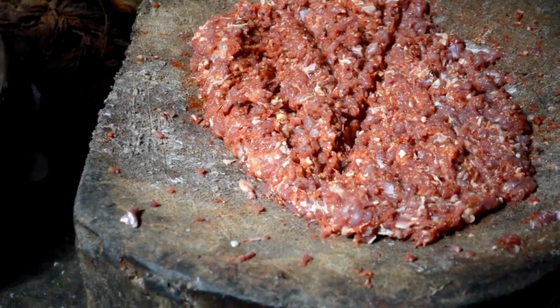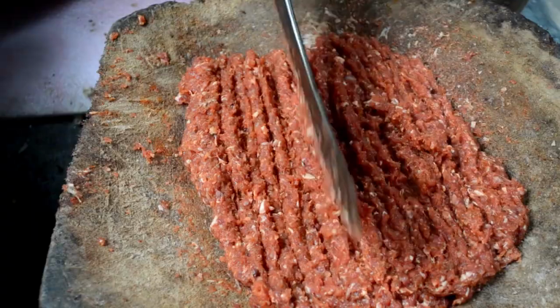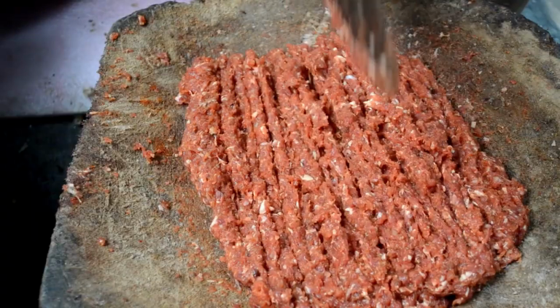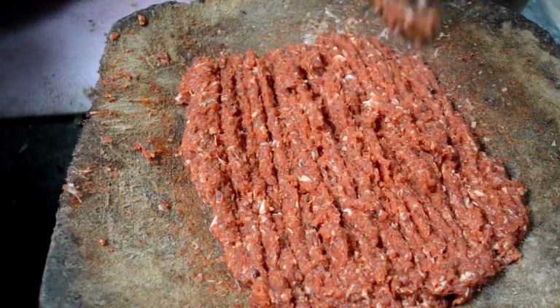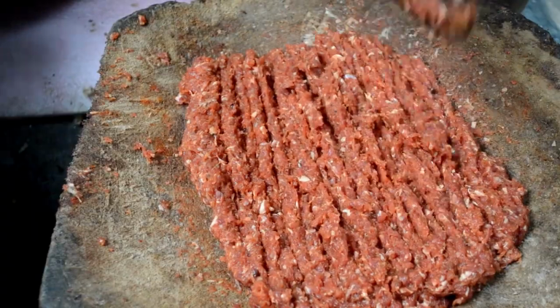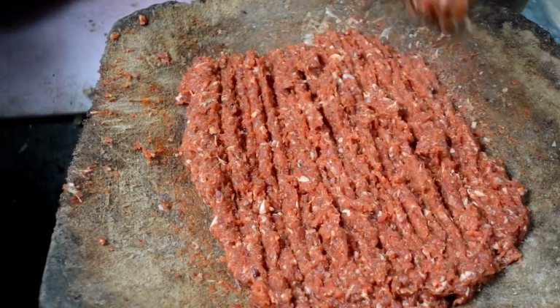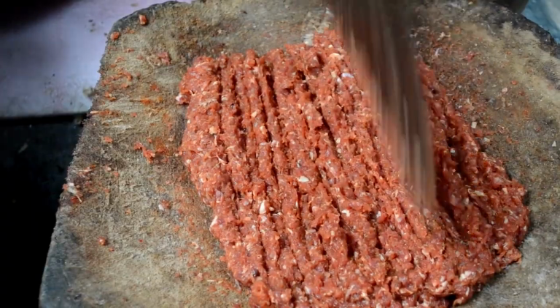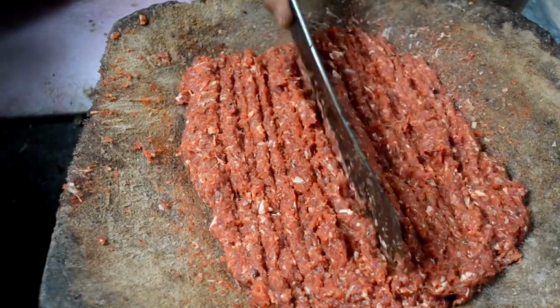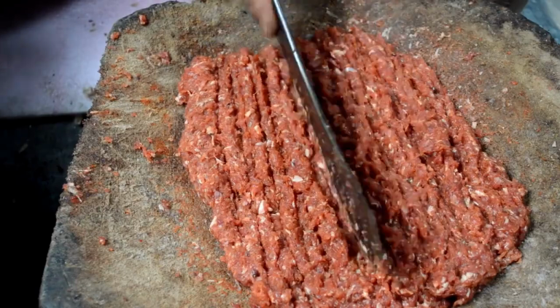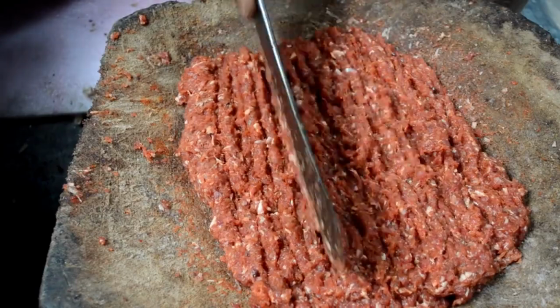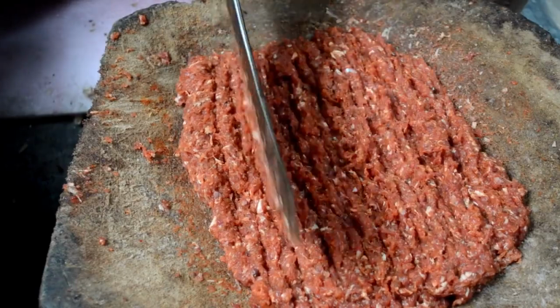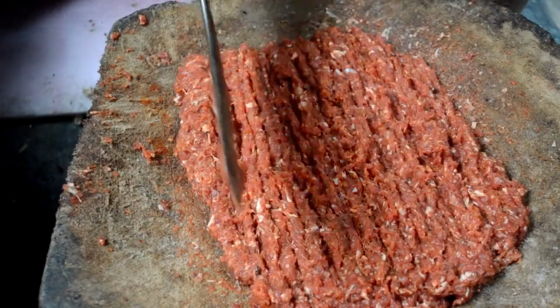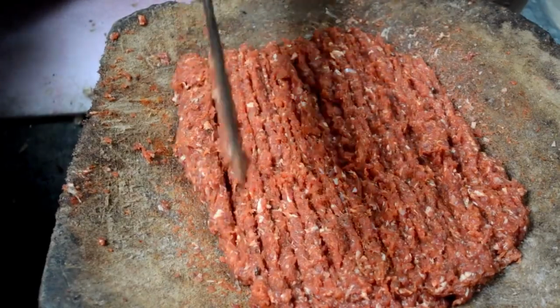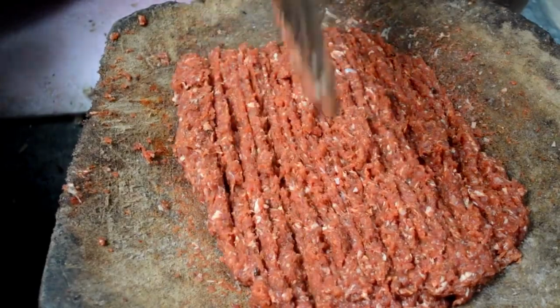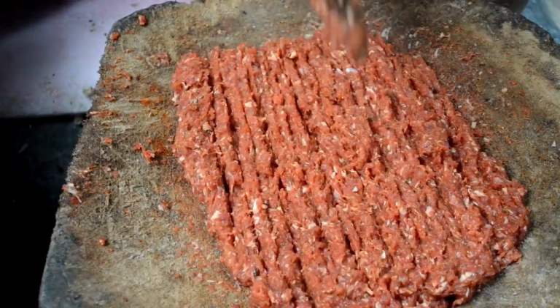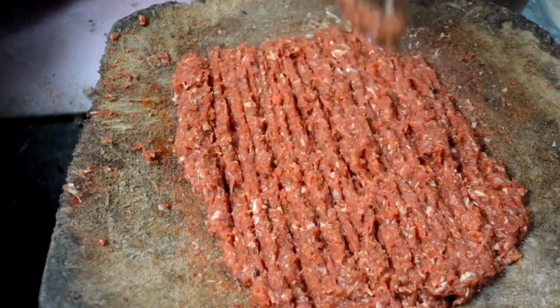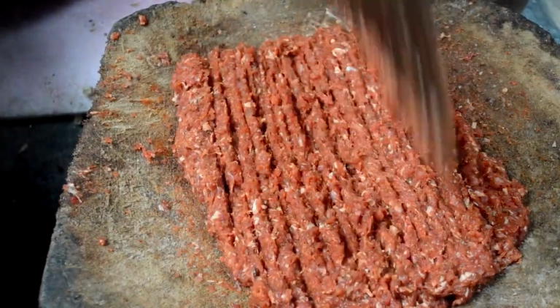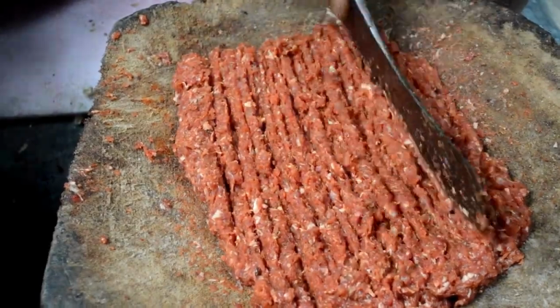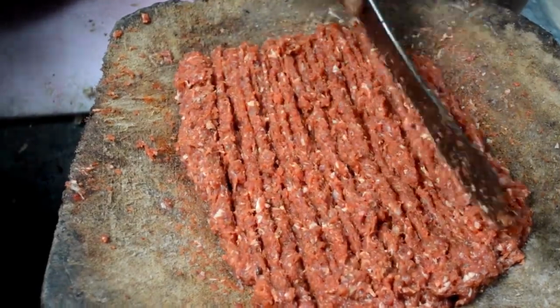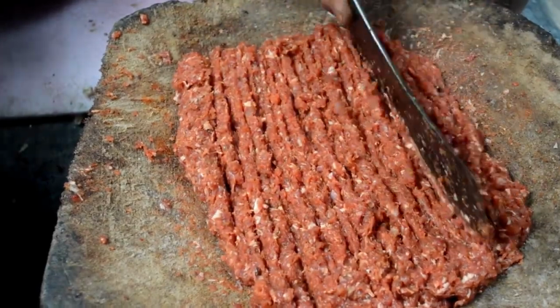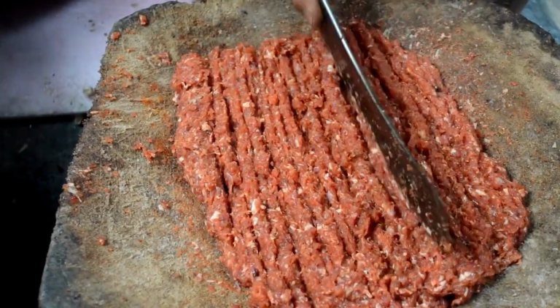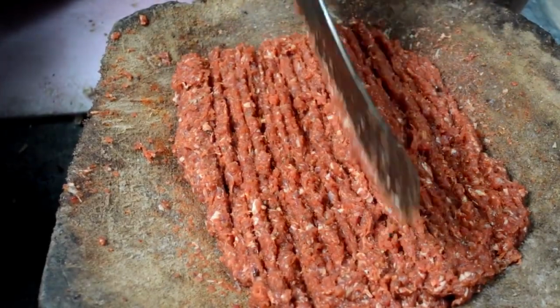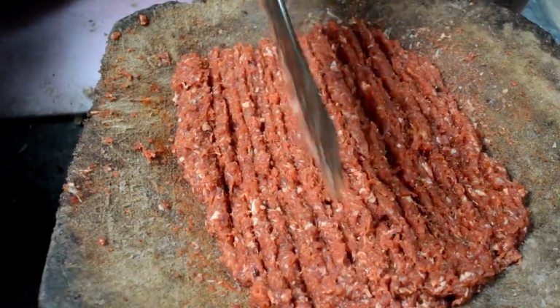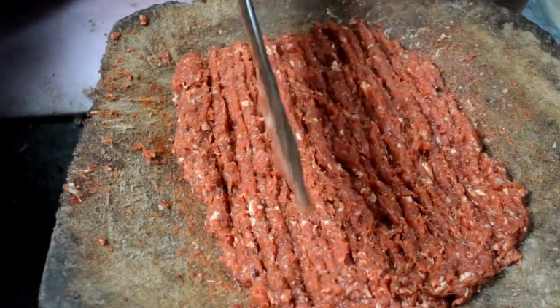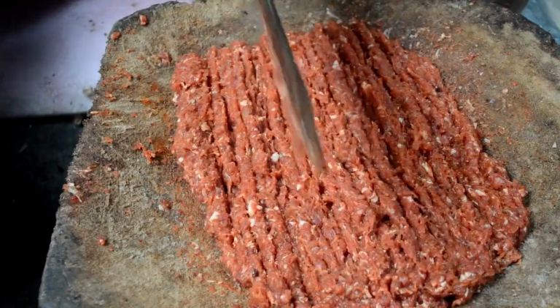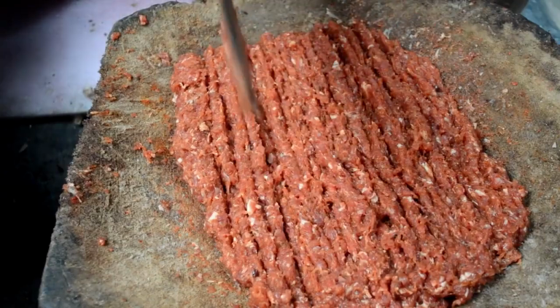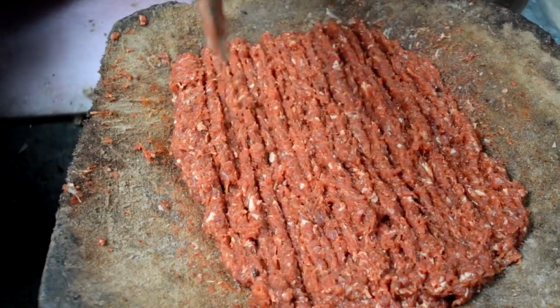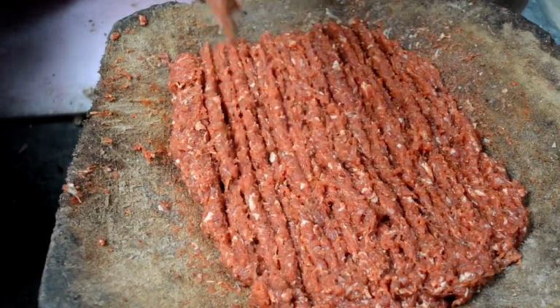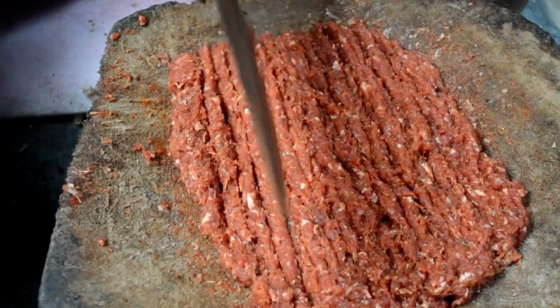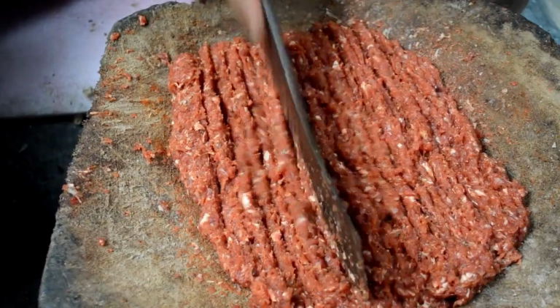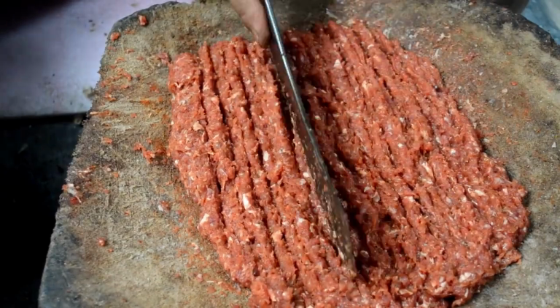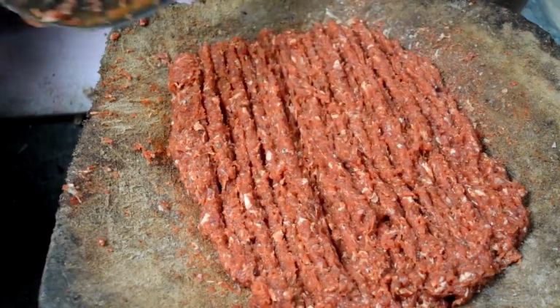Here you can see that its texture is fine. First the meat is cut into small pieces and the texture becomes fine. He keeps on mincing it until smooth.